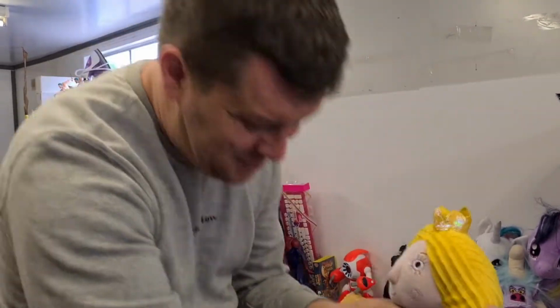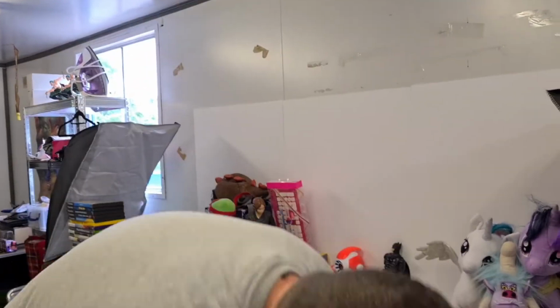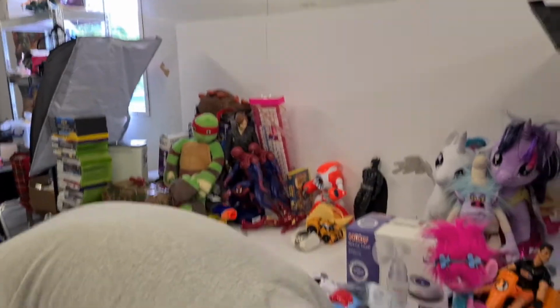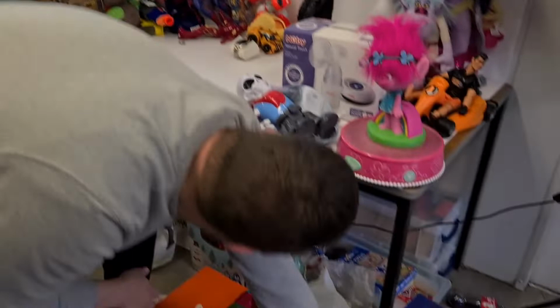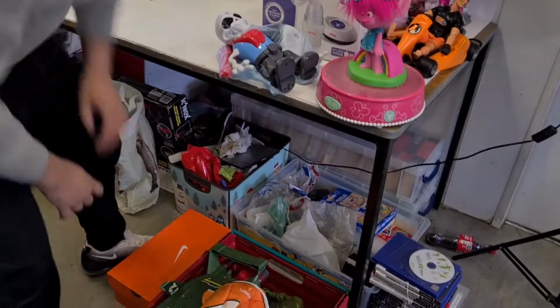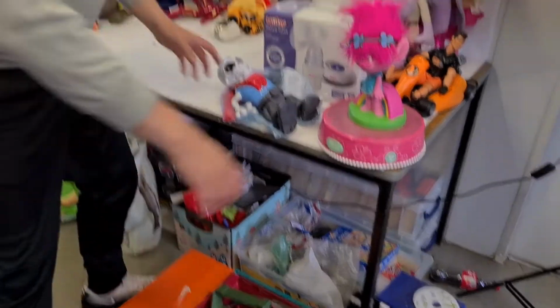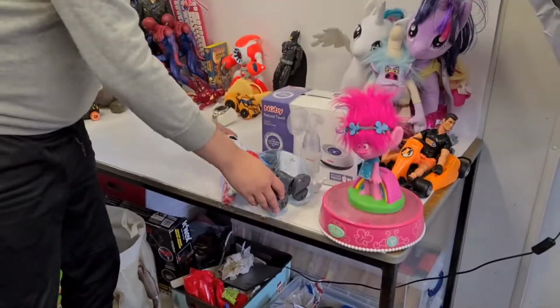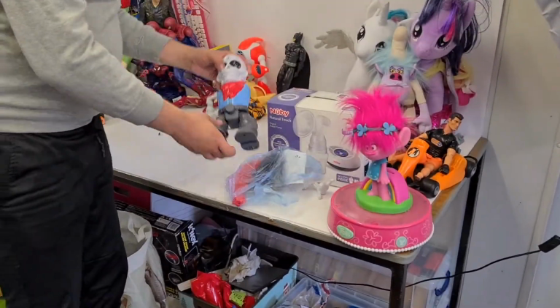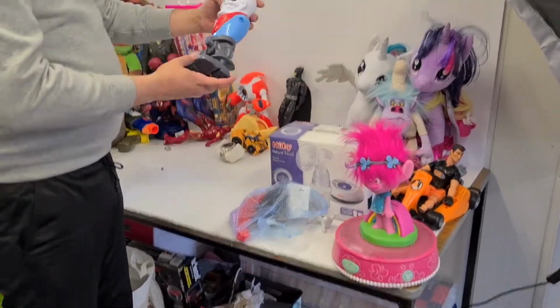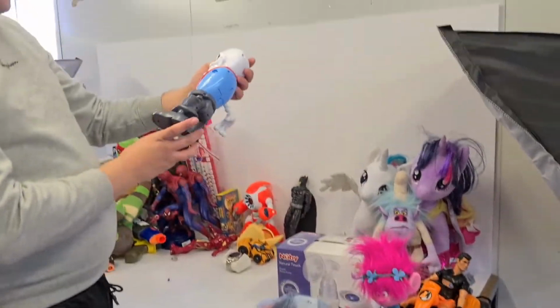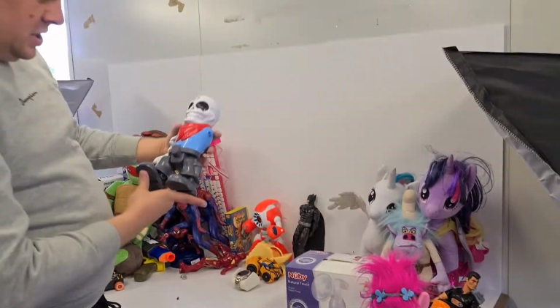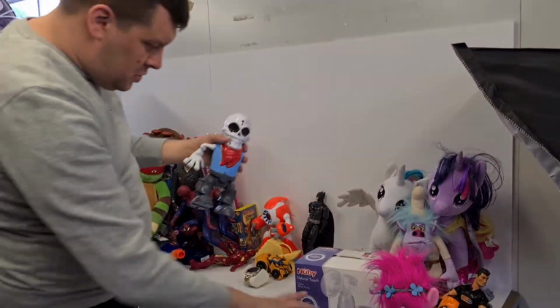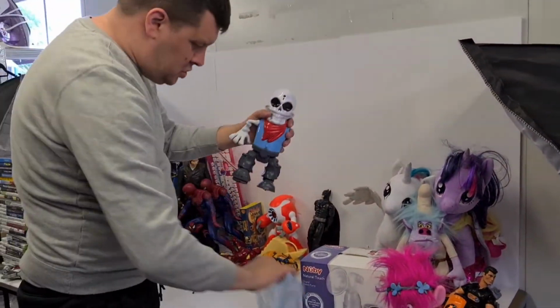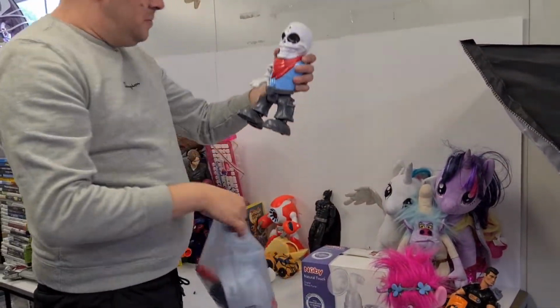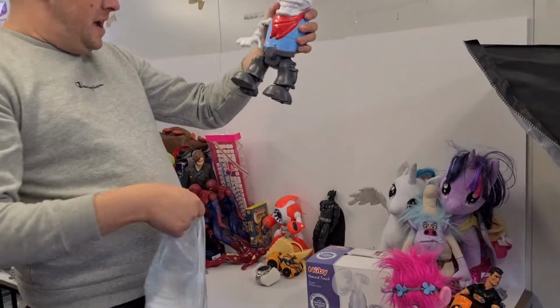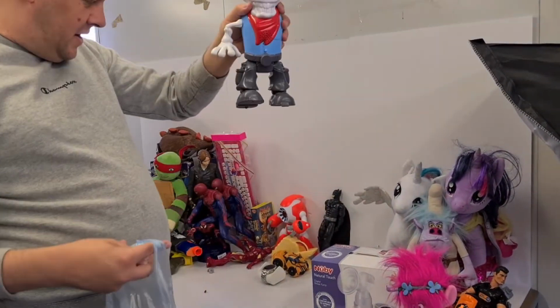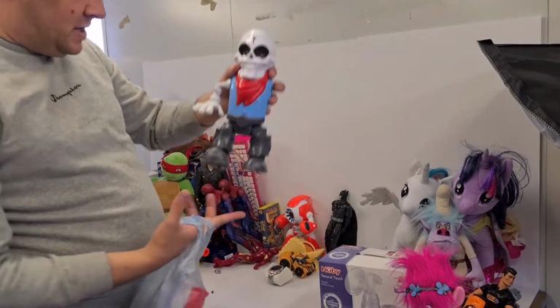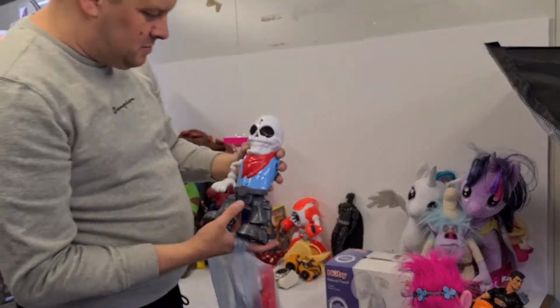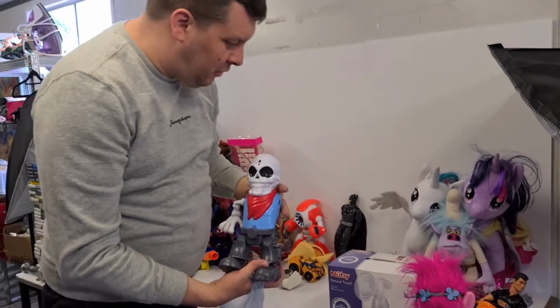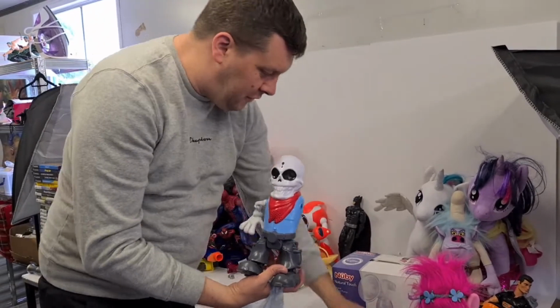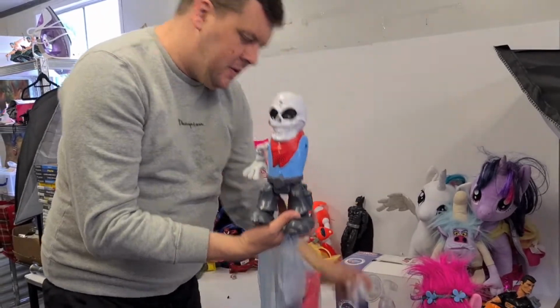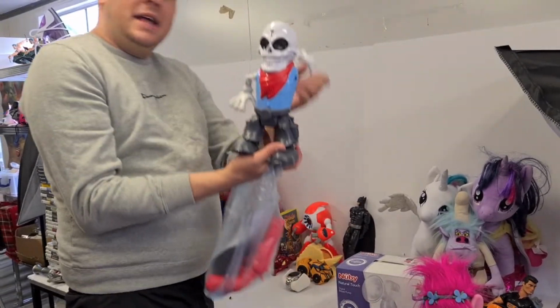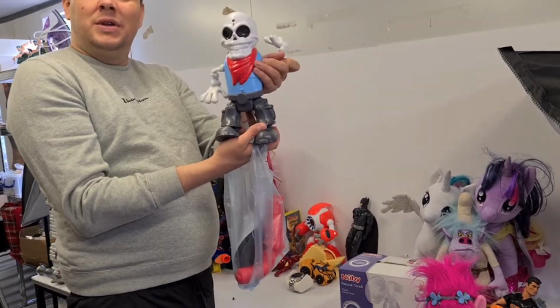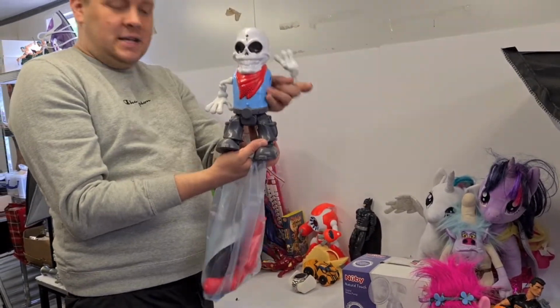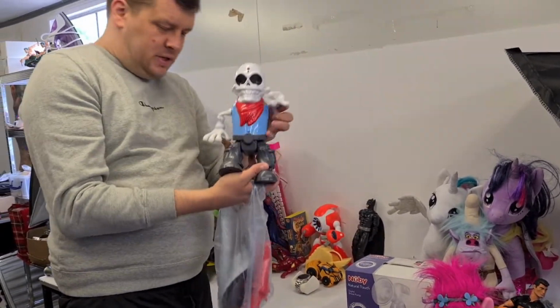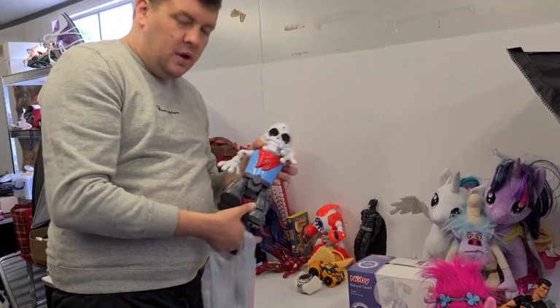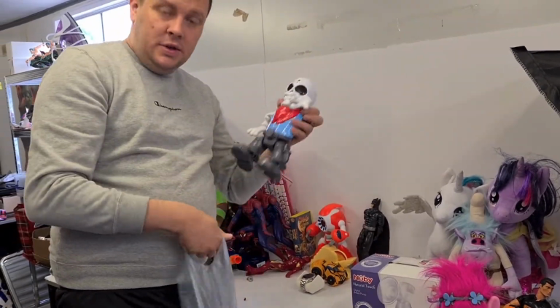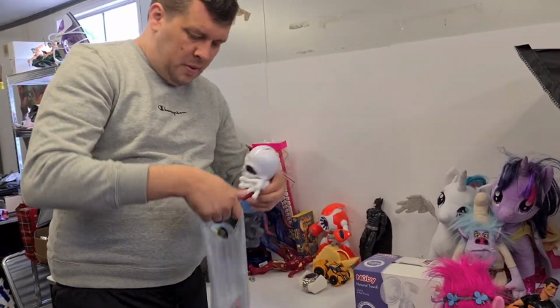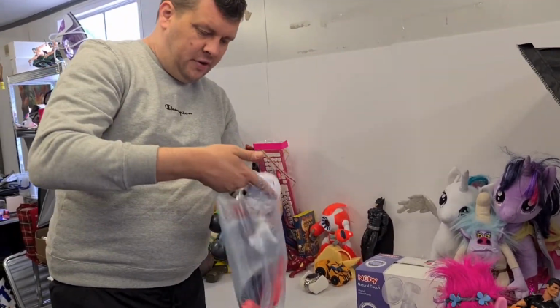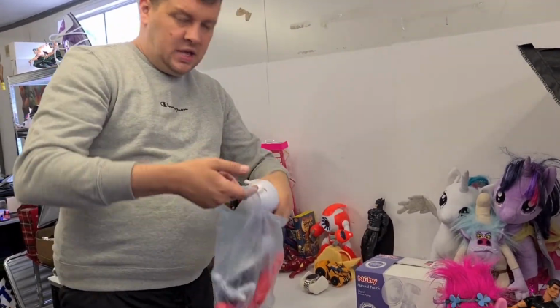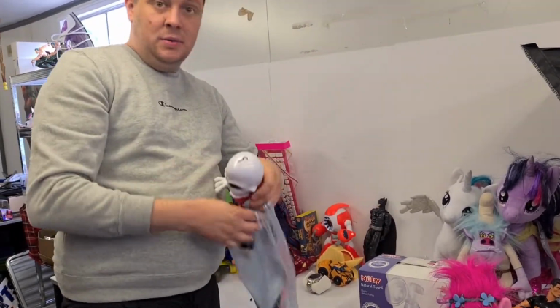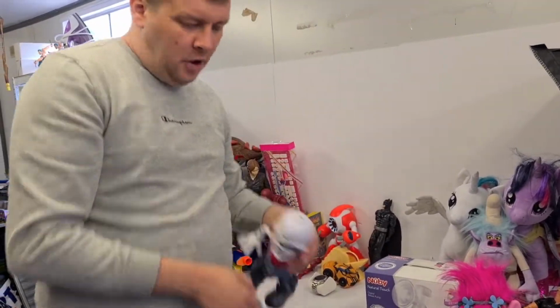We've got this gentleman figure - he does have his accessories, keeps falling off there, but he has all his accessories. We need to do a bit of research into that to see what he's from.